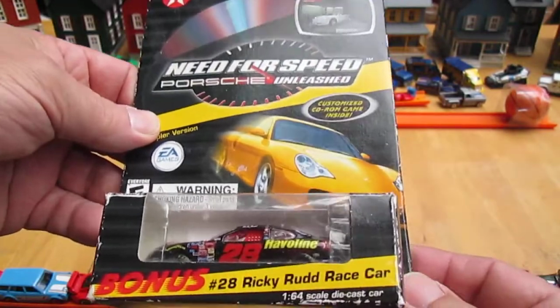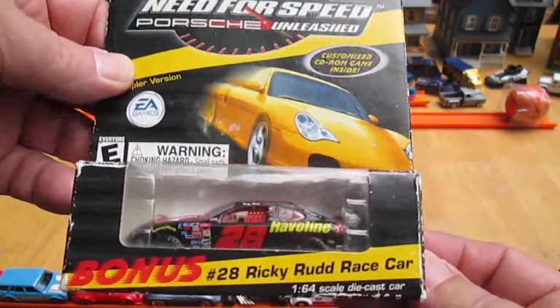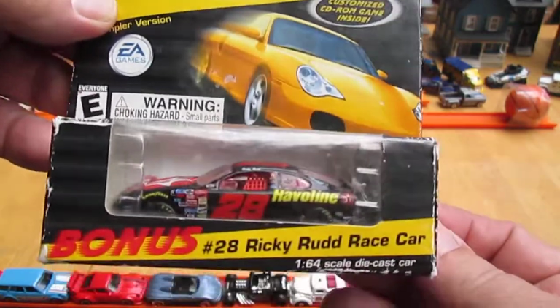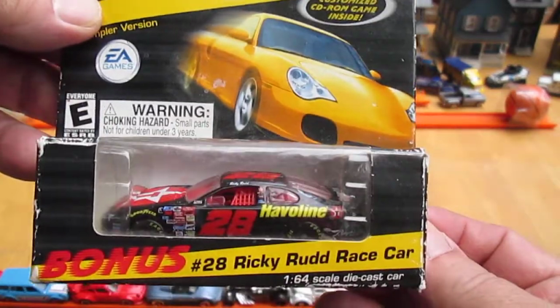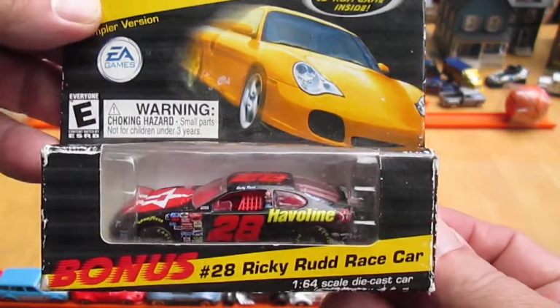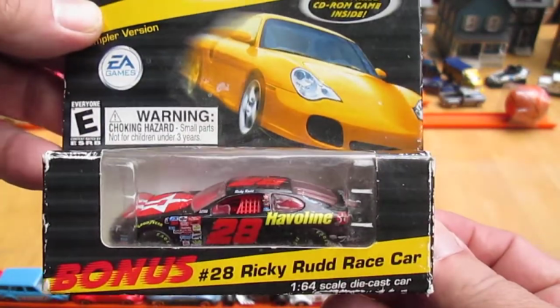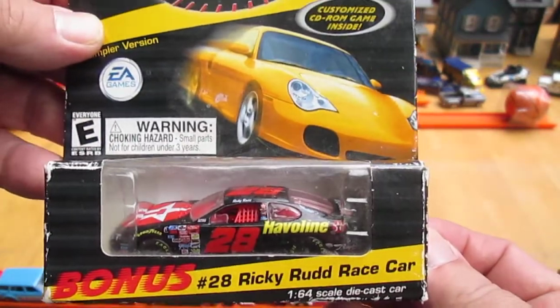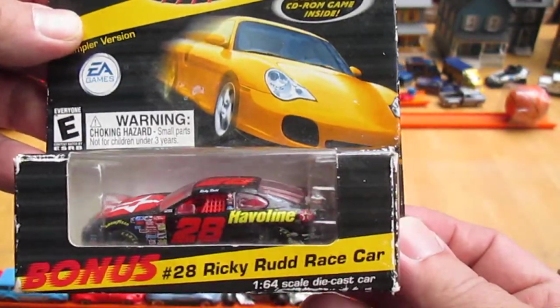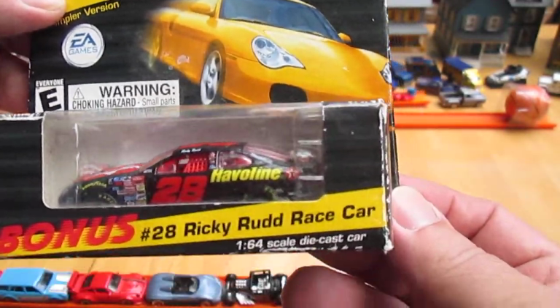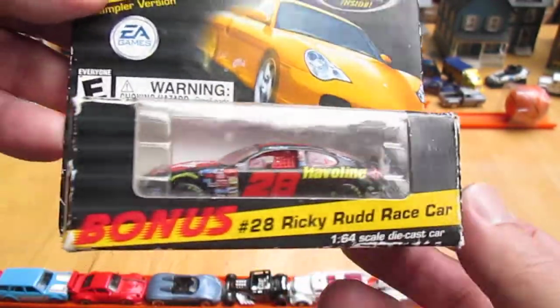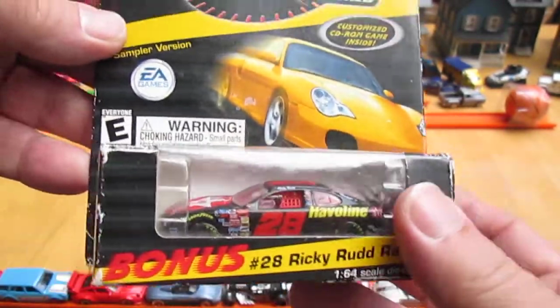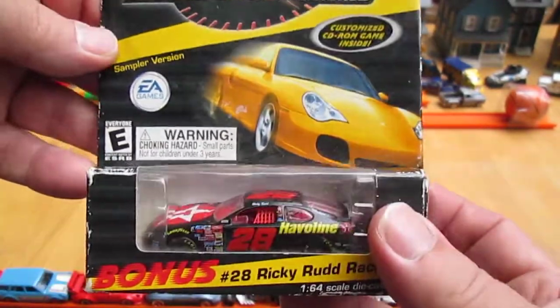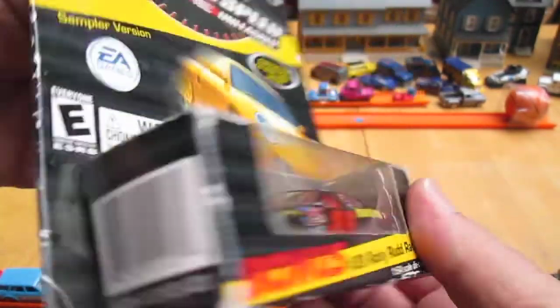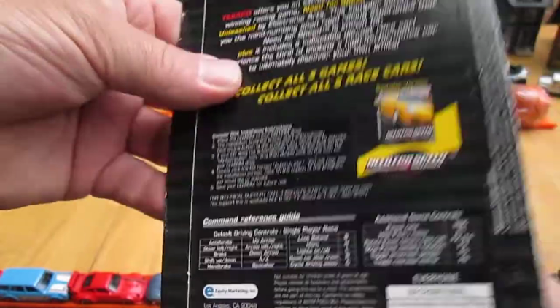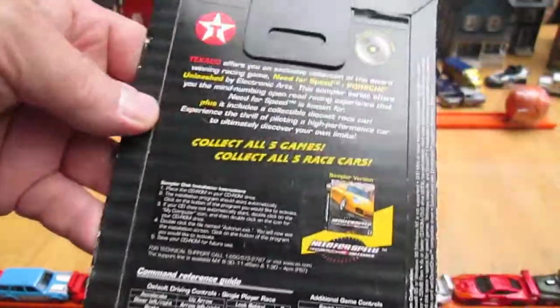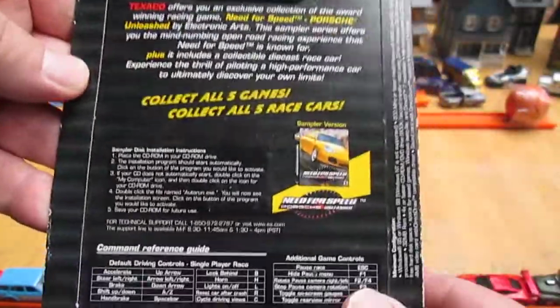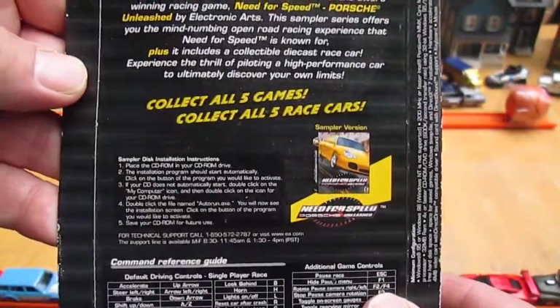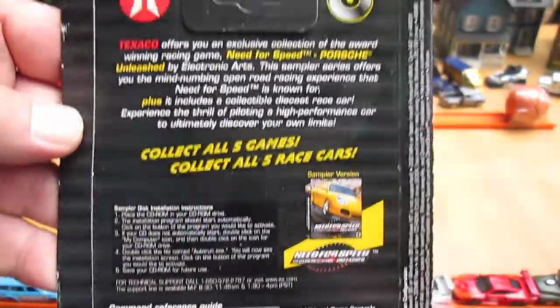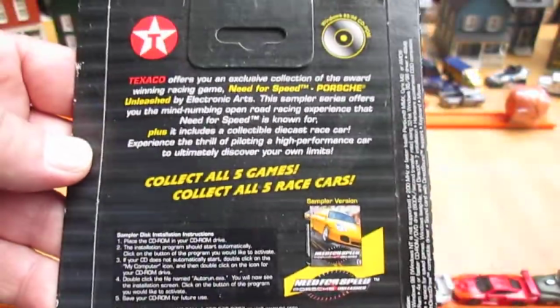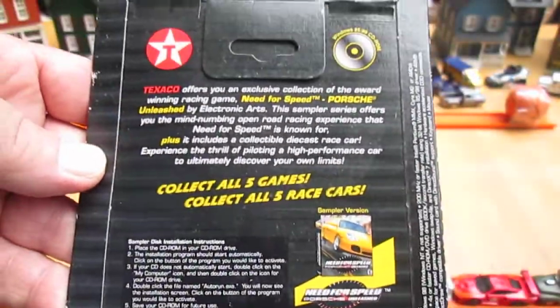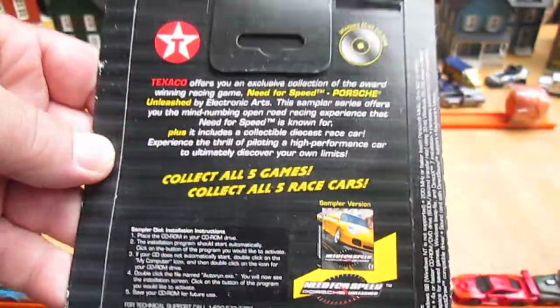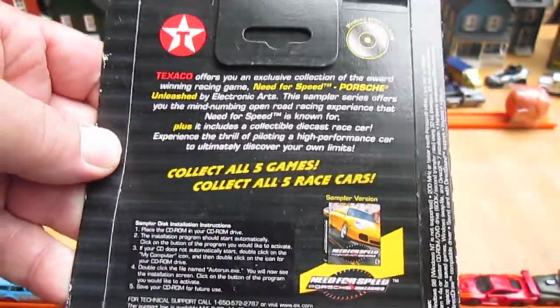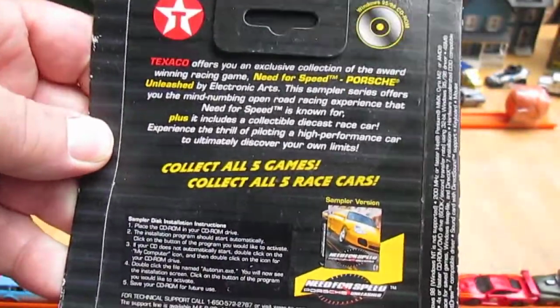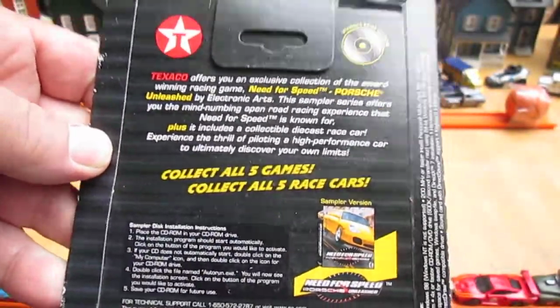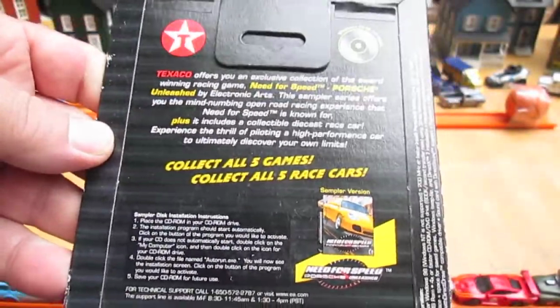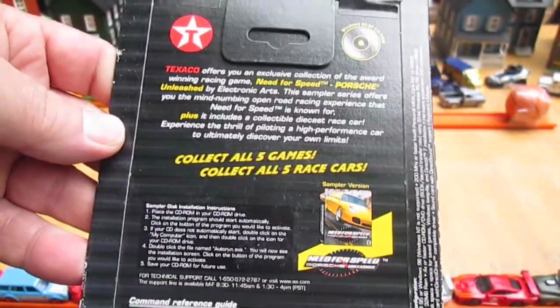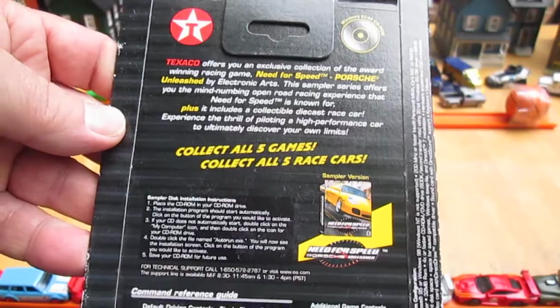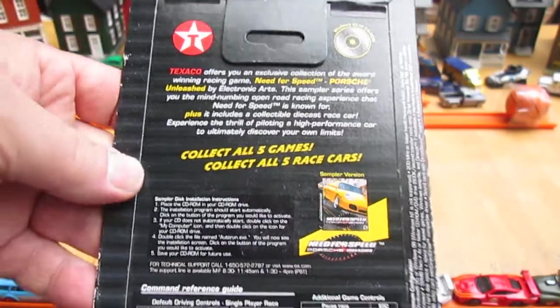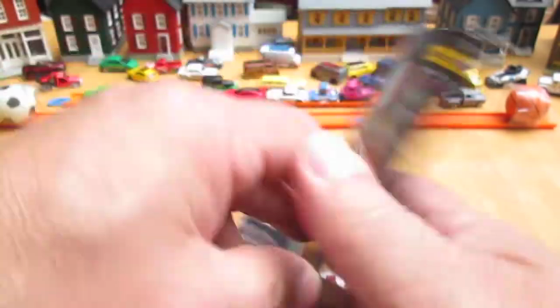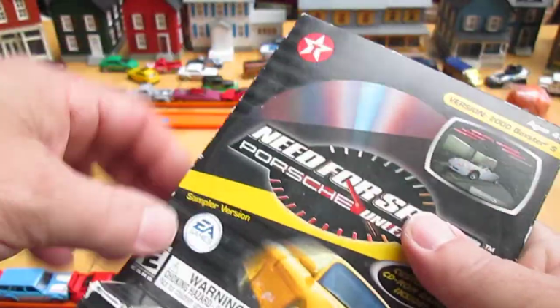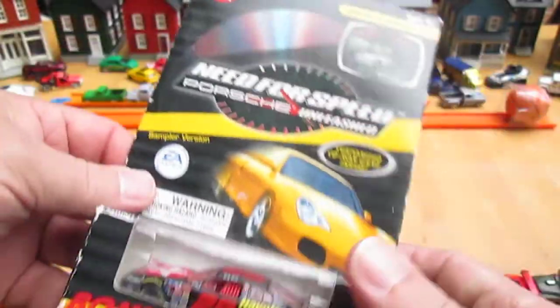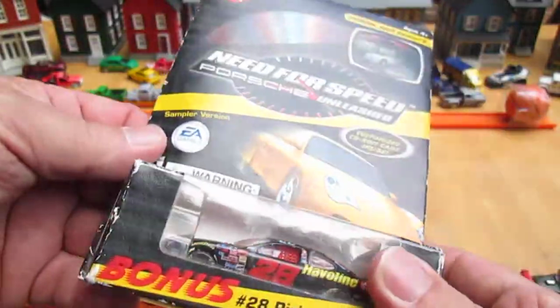And this is a number 28 Ricky Rudd race car. Collect all five games, collect all five race cars. I think this is my third one.